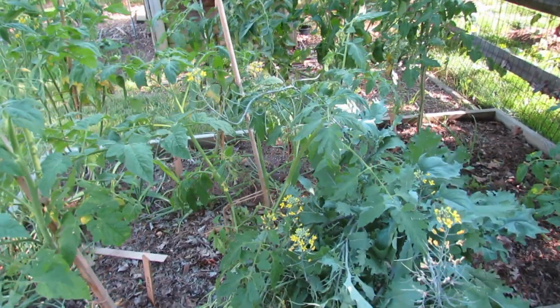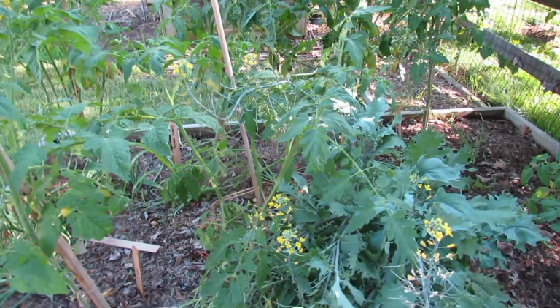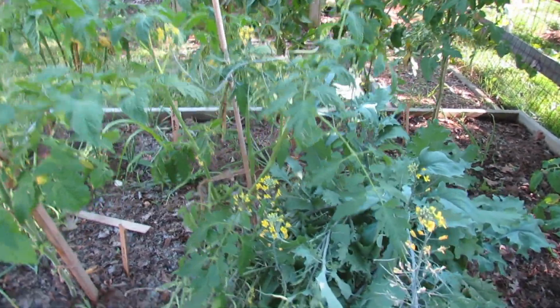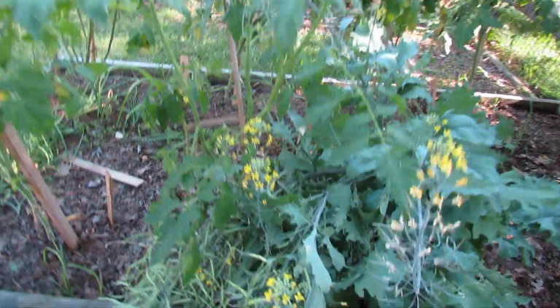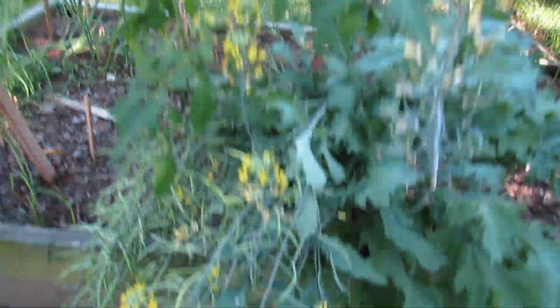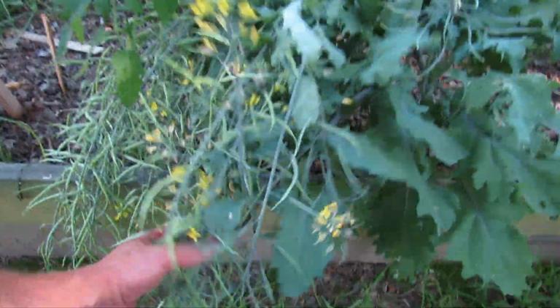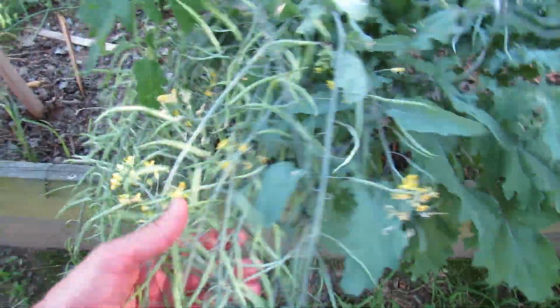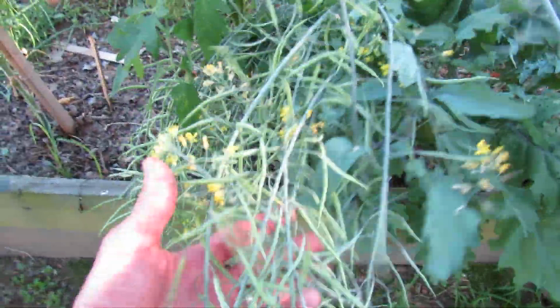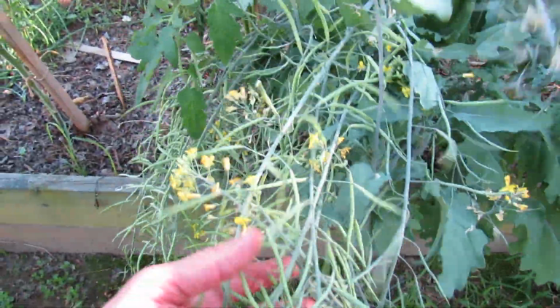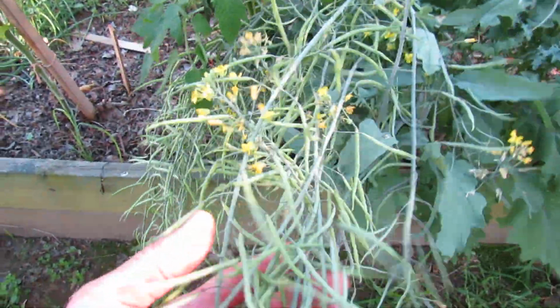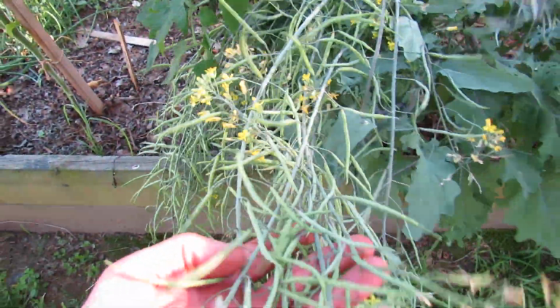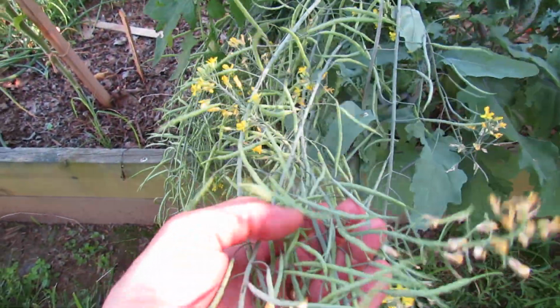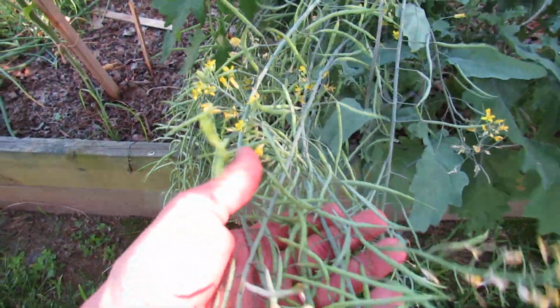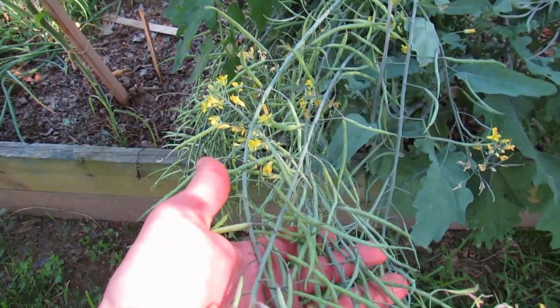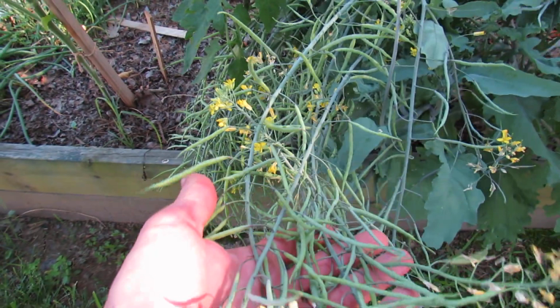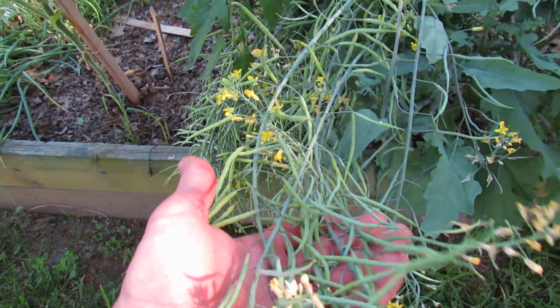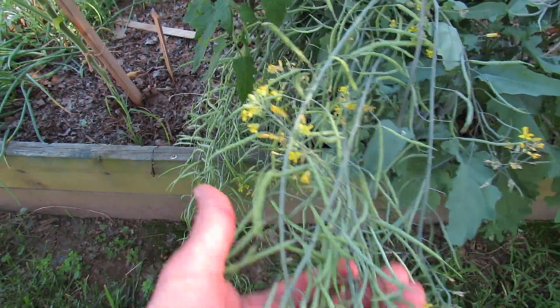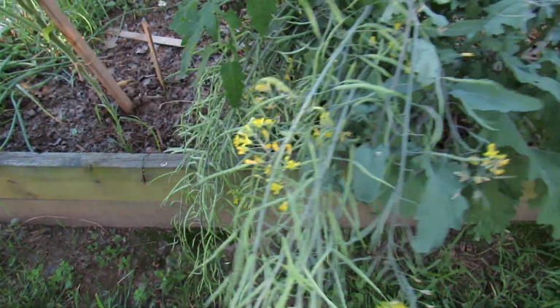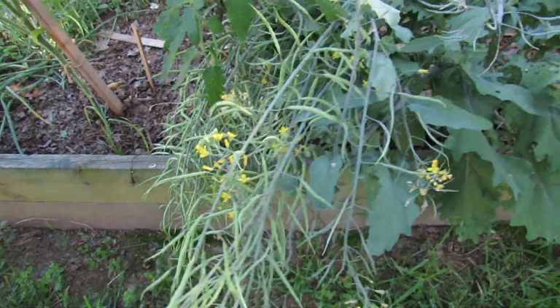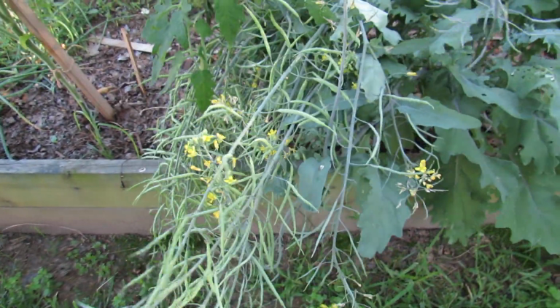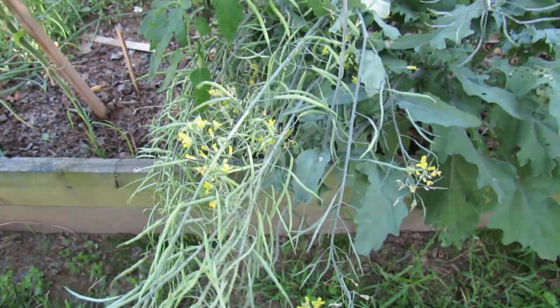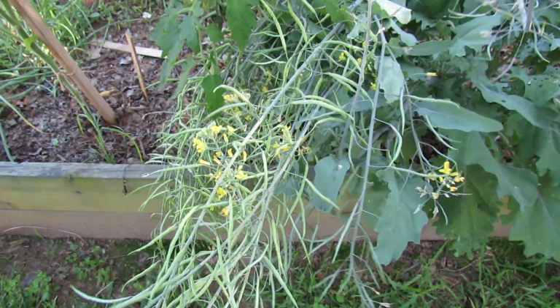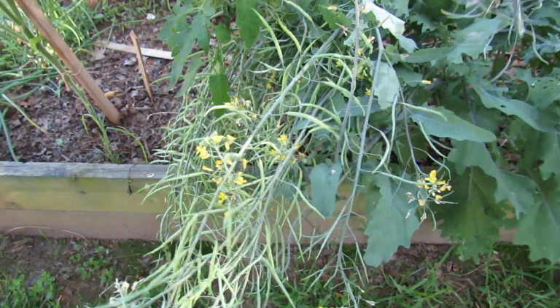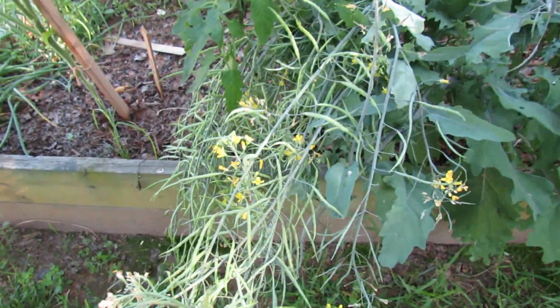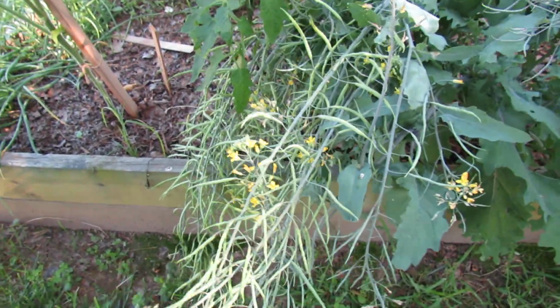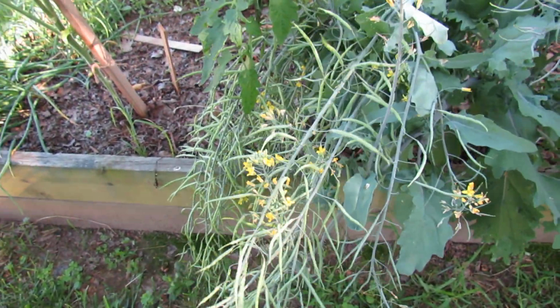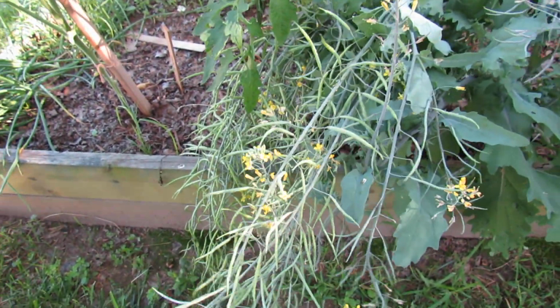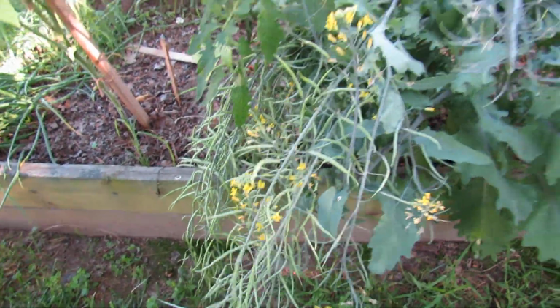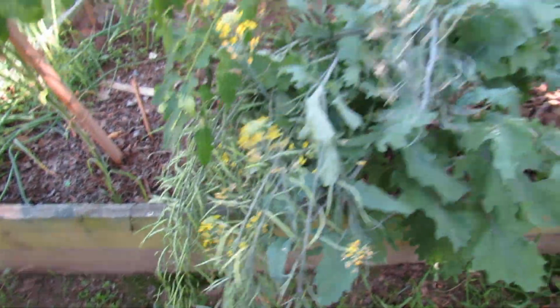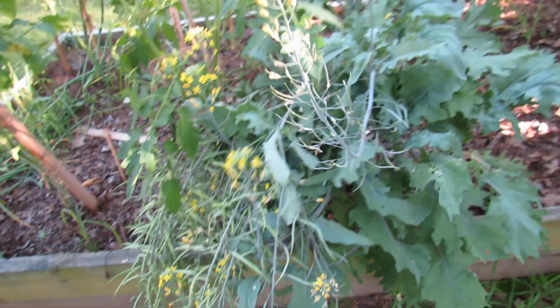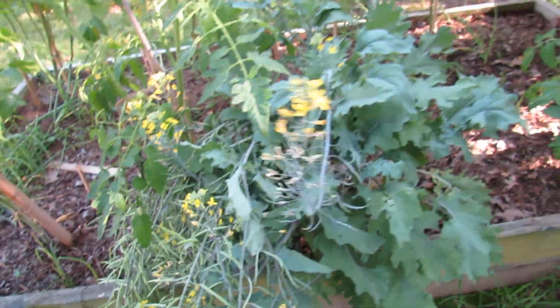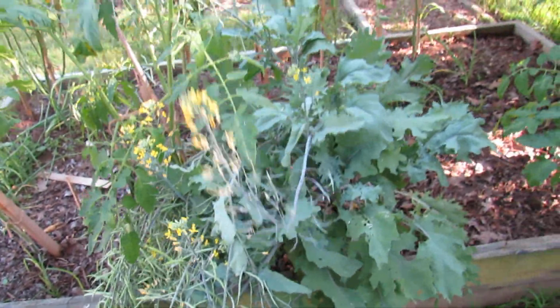Just as another side note, this is red Russian kale and these are seed pods. I'm growing this to seed so that I have my own seed next year for the red Russian kale.